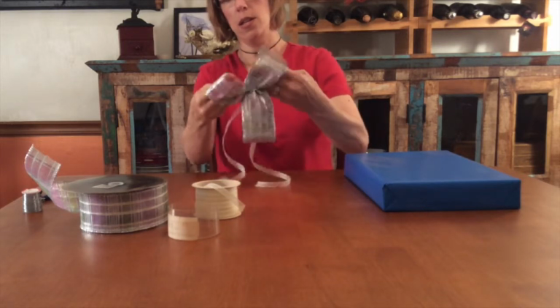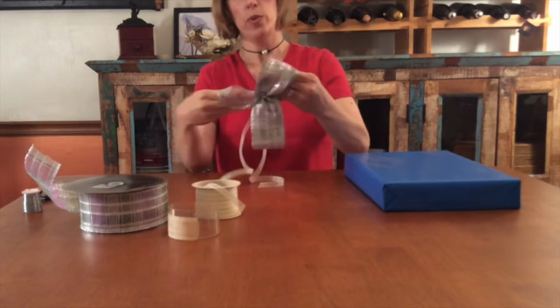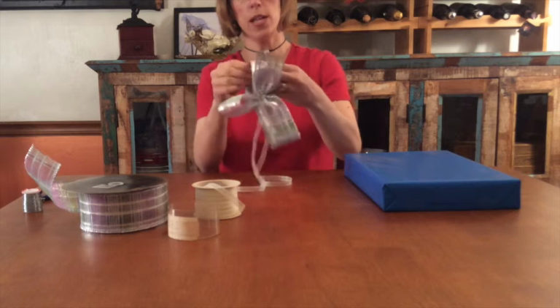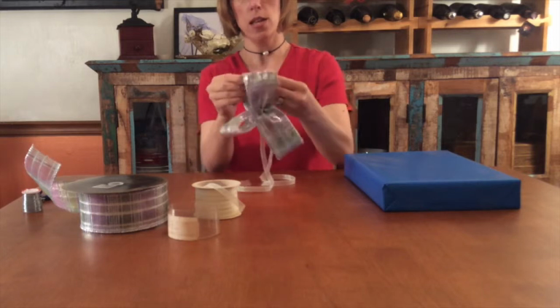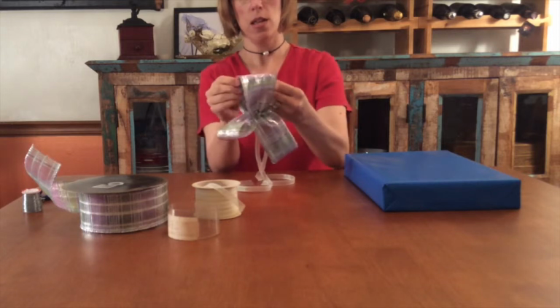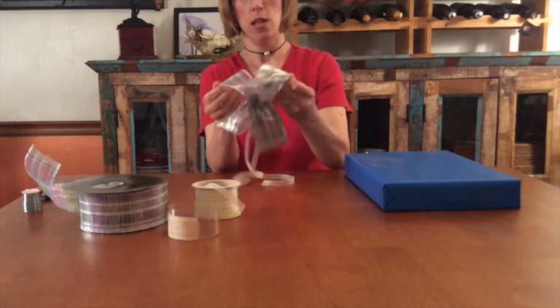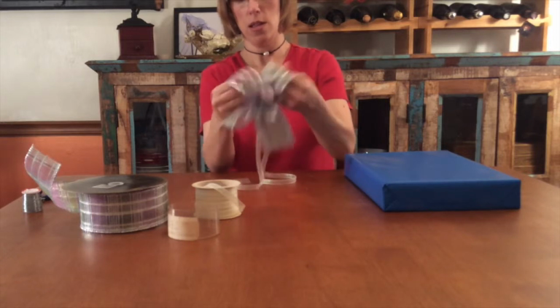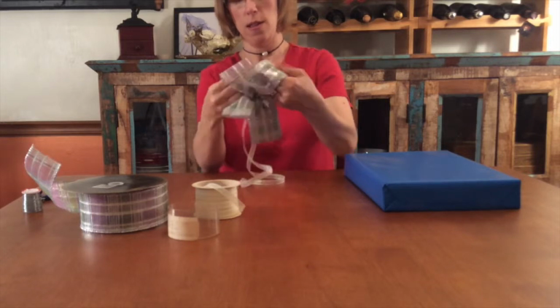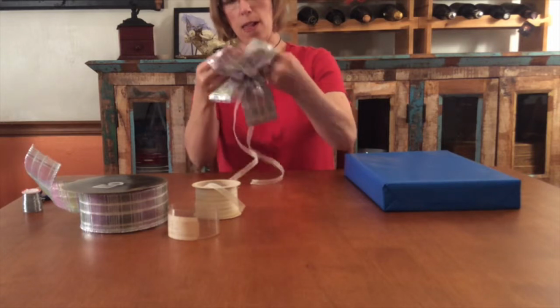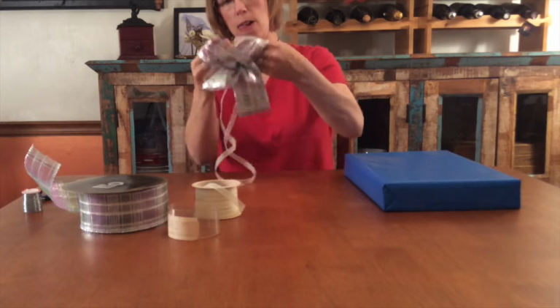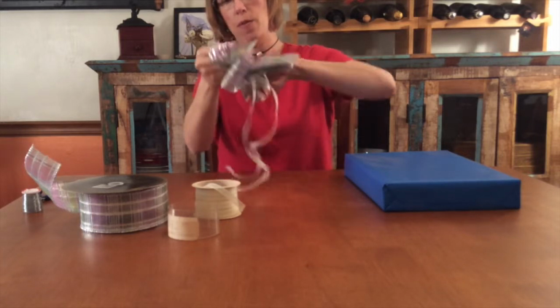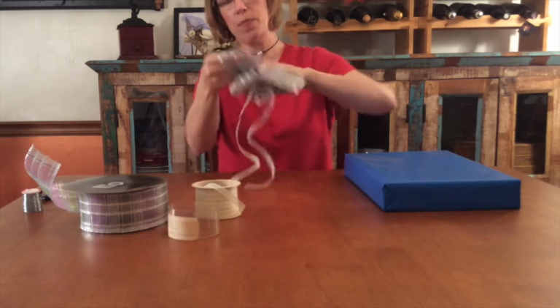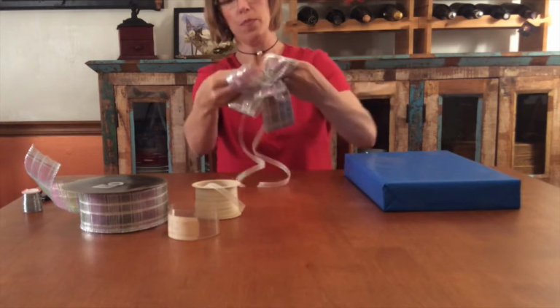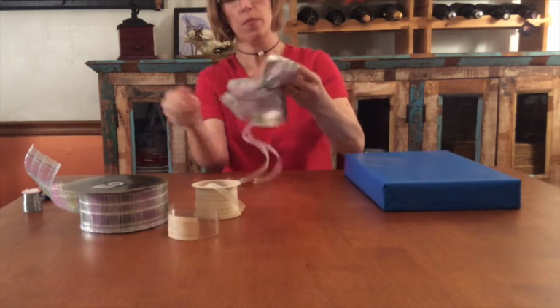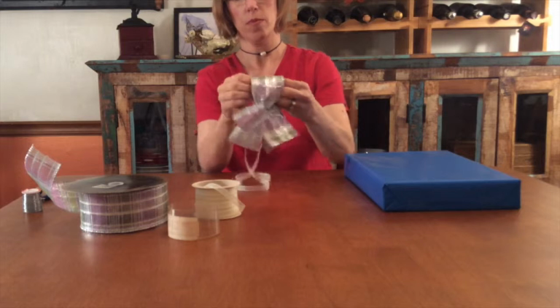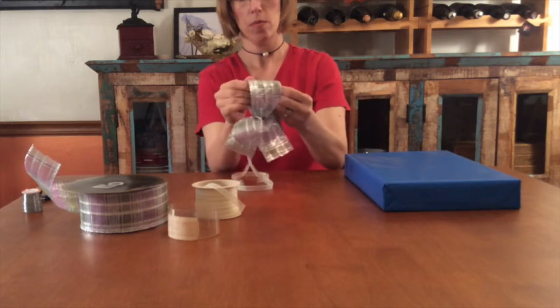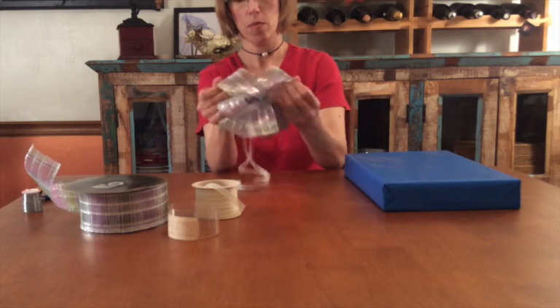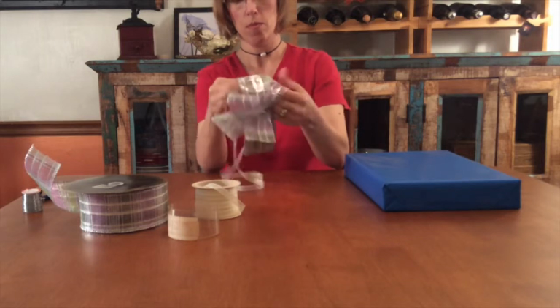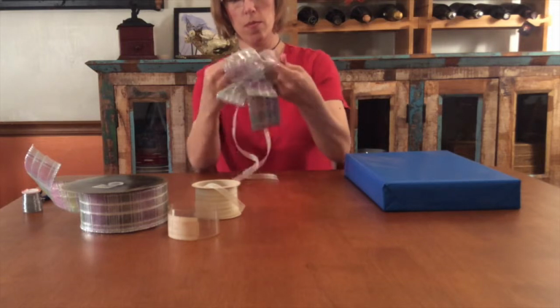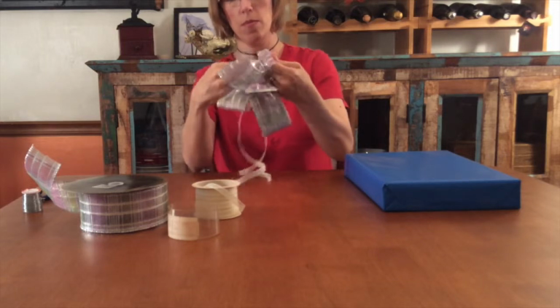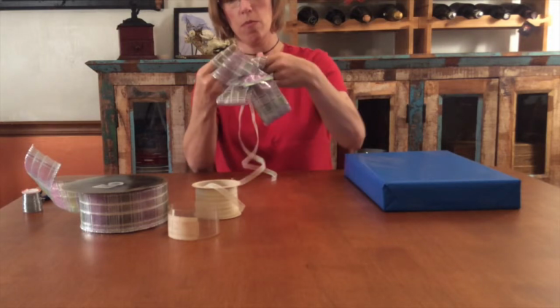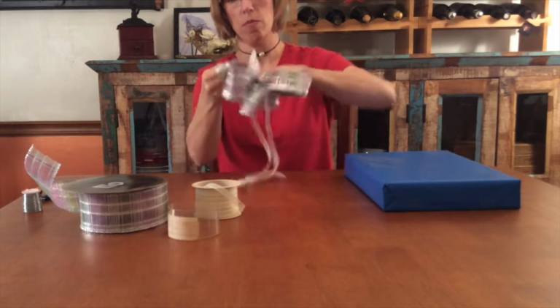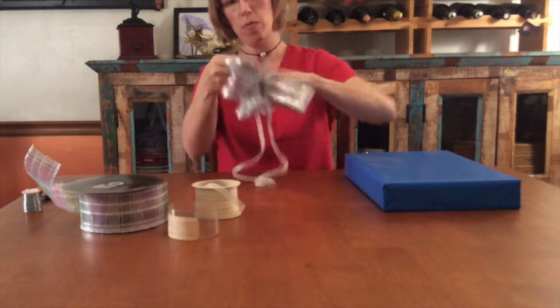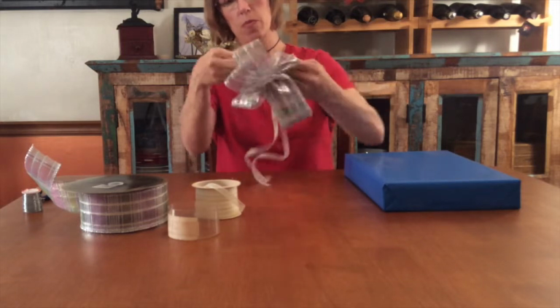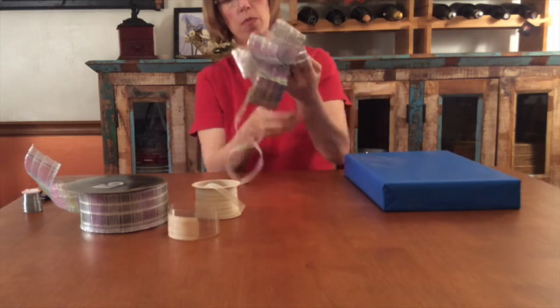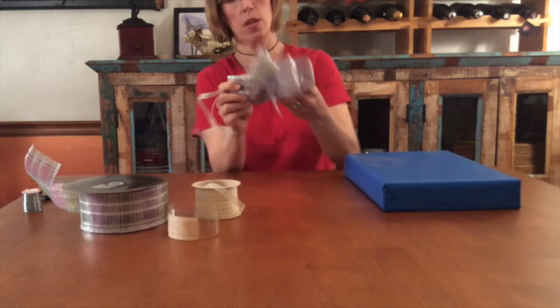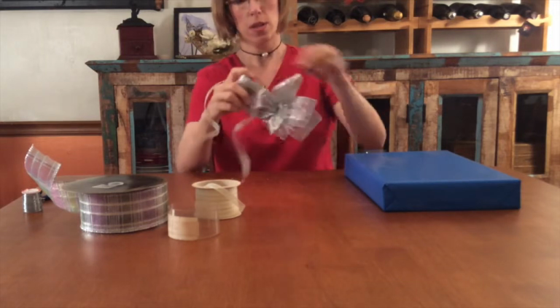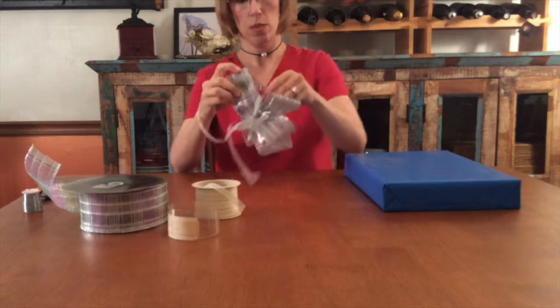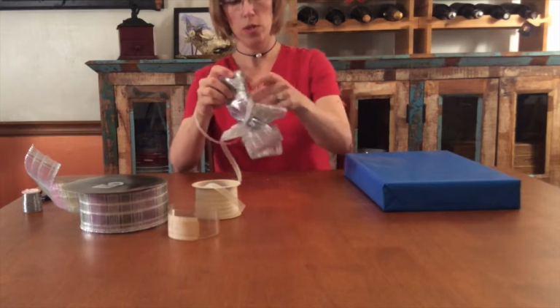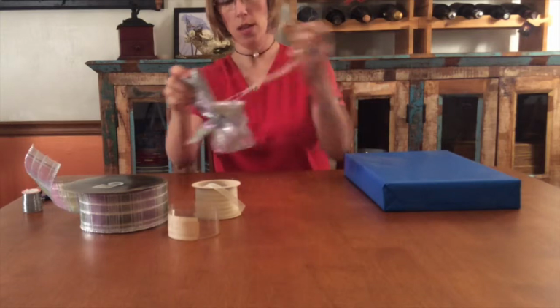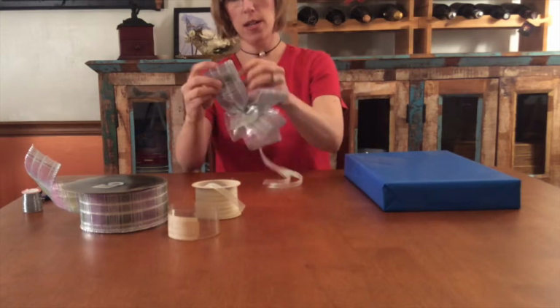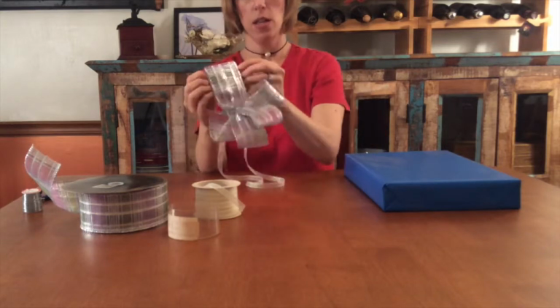This is a little trickier to do without someone to assist you with the knot tying process. Once you fluff out this bow, you will see that it stays in place very well because of the wire in the edges of the ribbon.